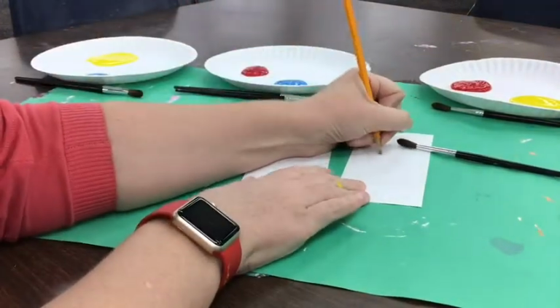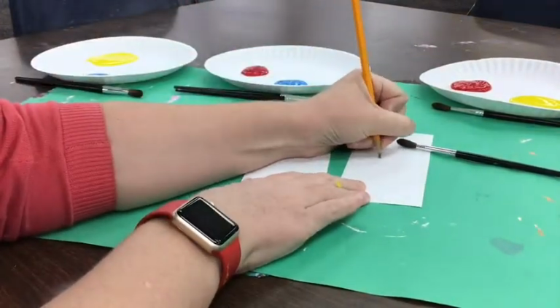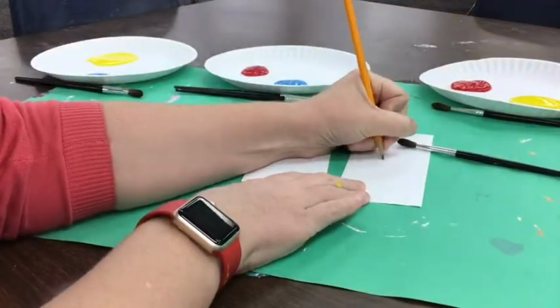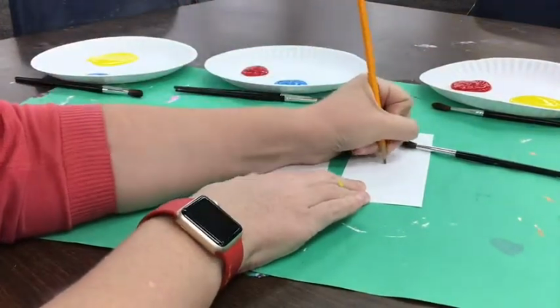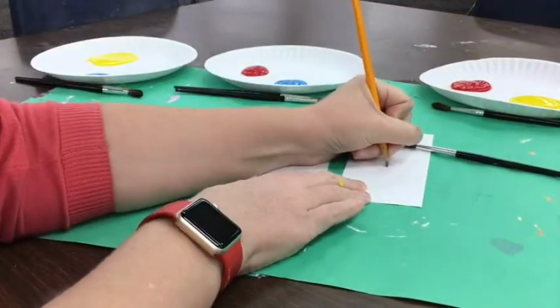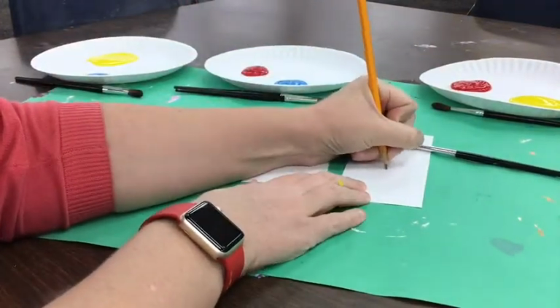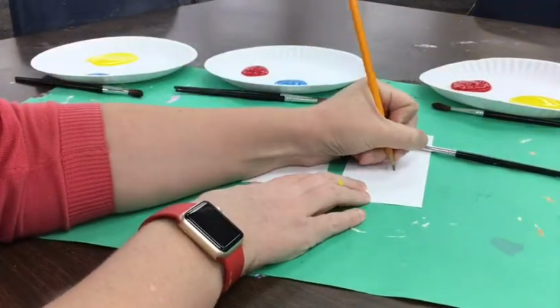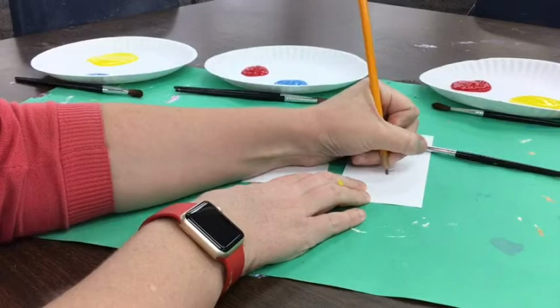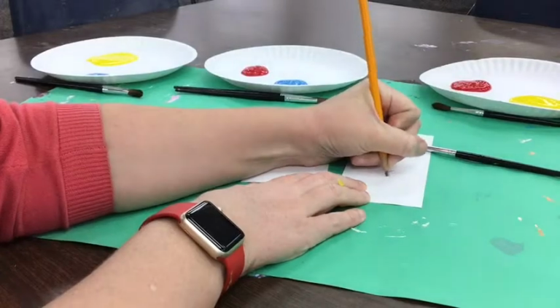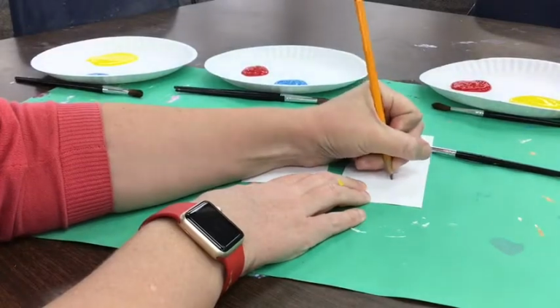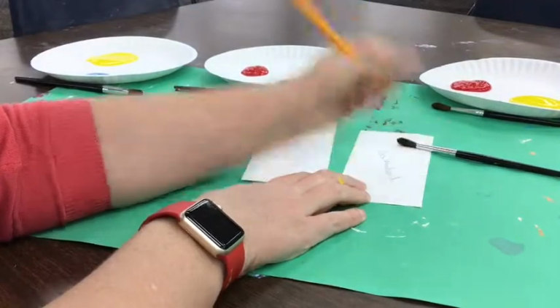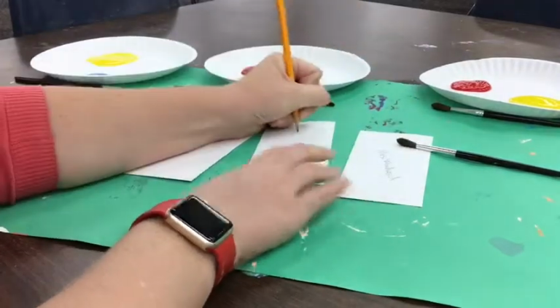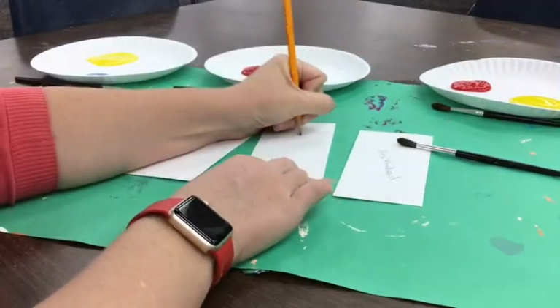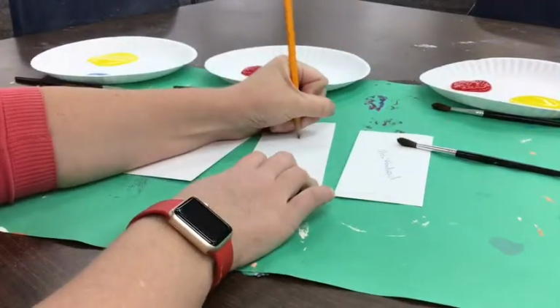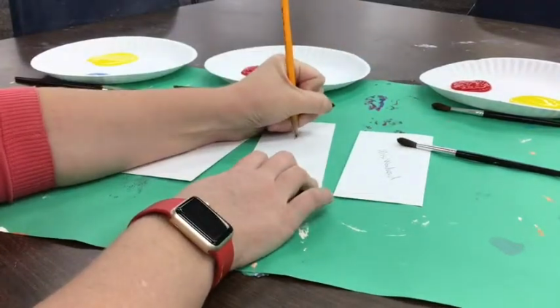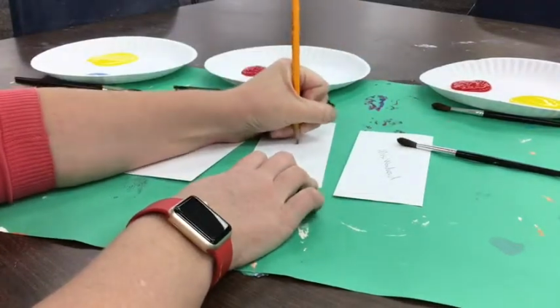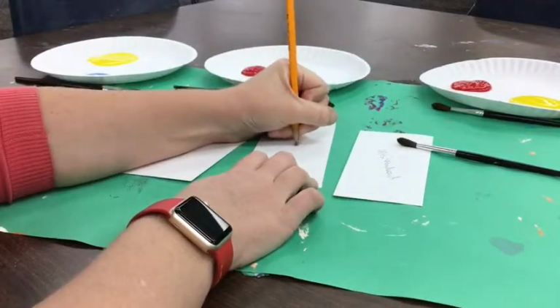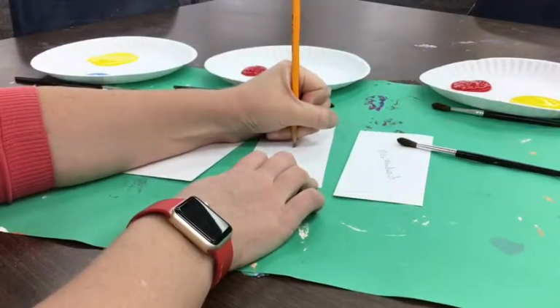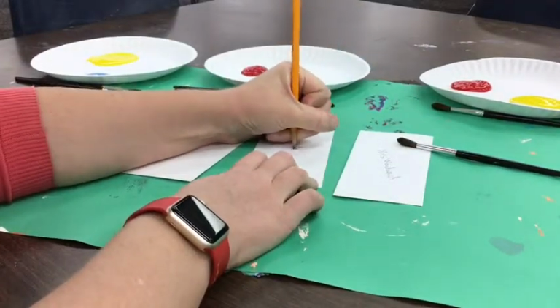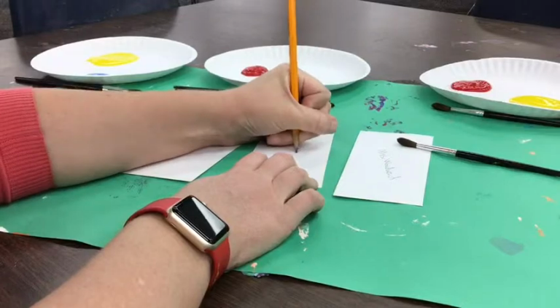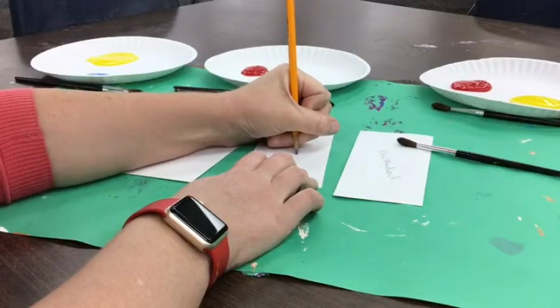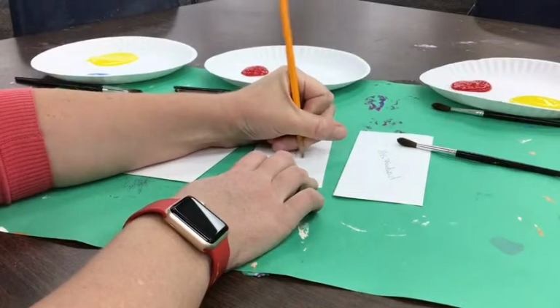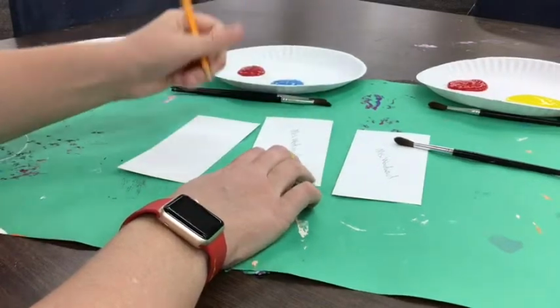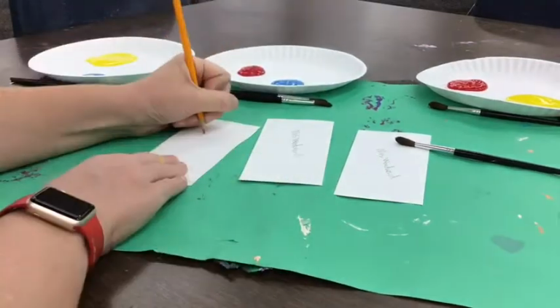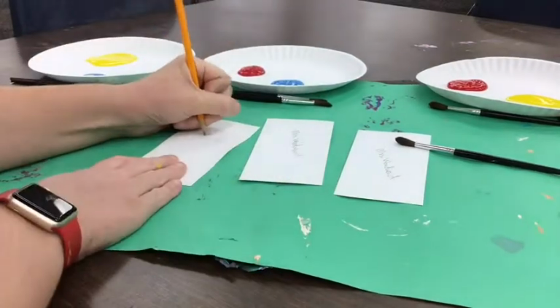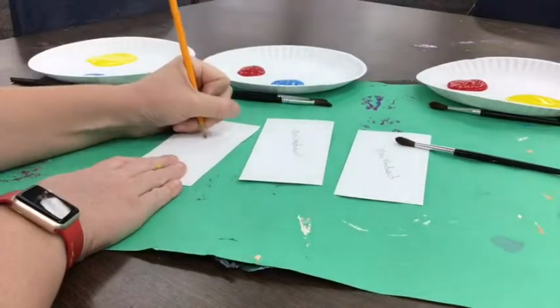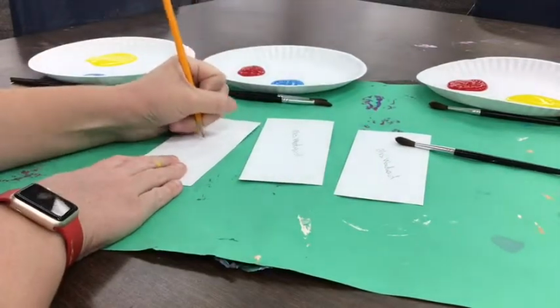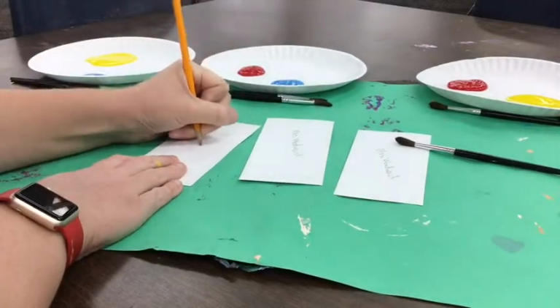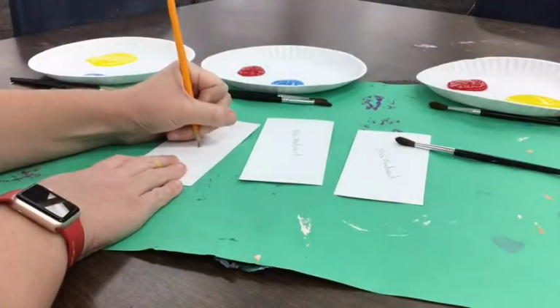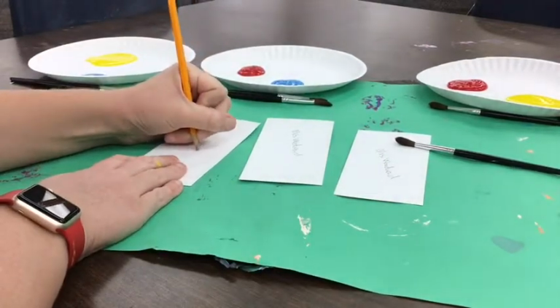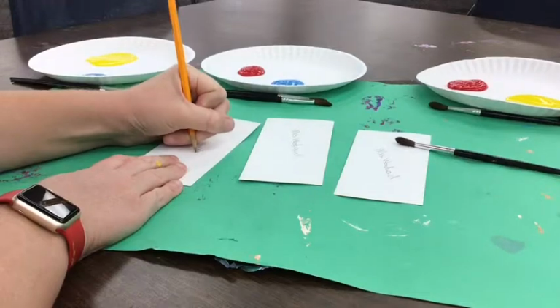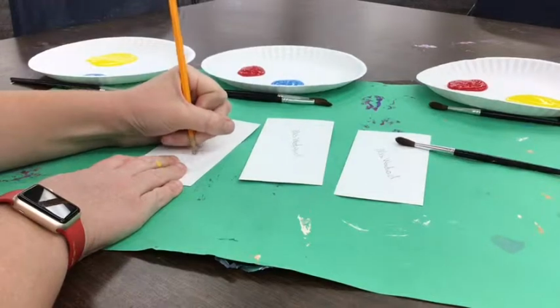I'm going to write my name on my three pieces of paper first. I'm going to write my name, and my name again, and my name a third time. Make sure your name is on all three pieces of paper before you start painting.